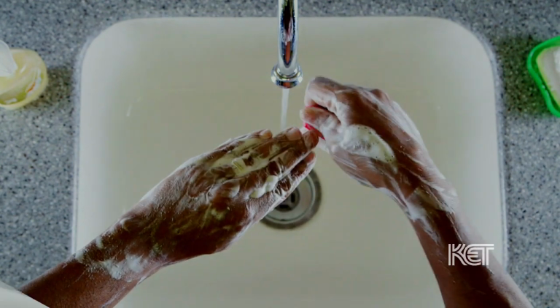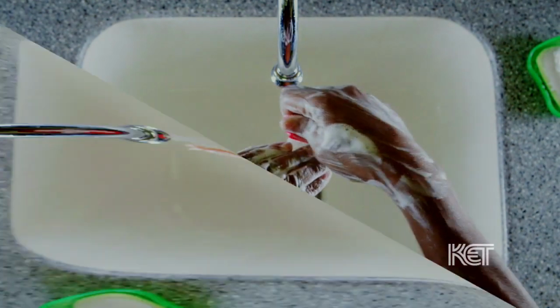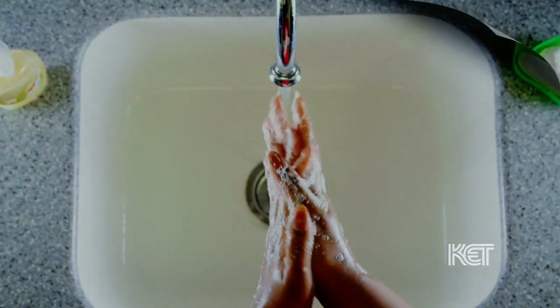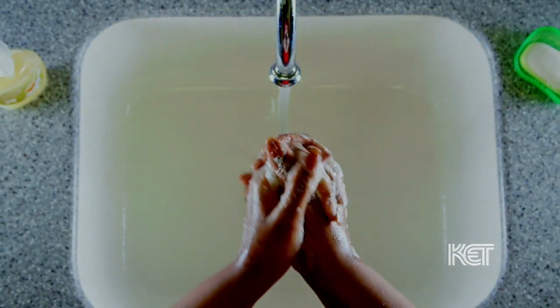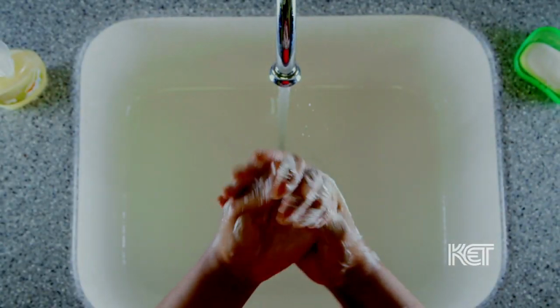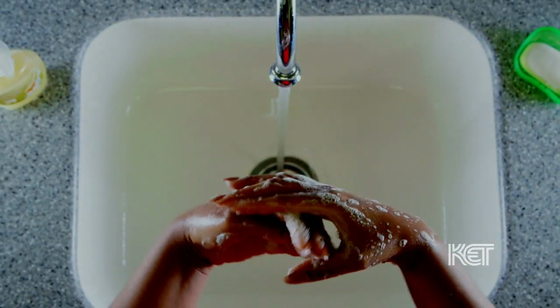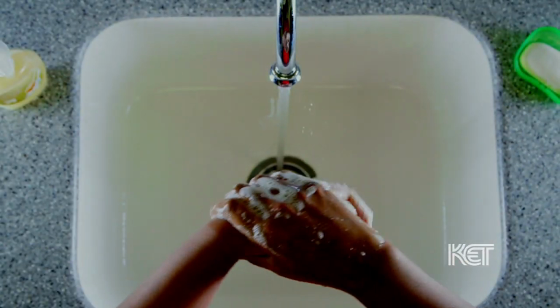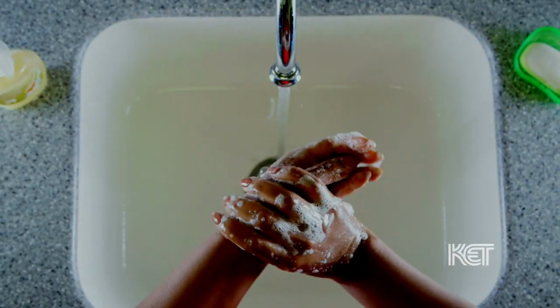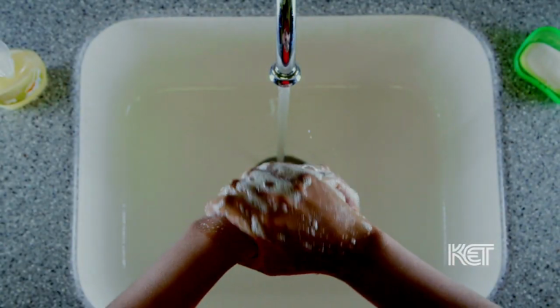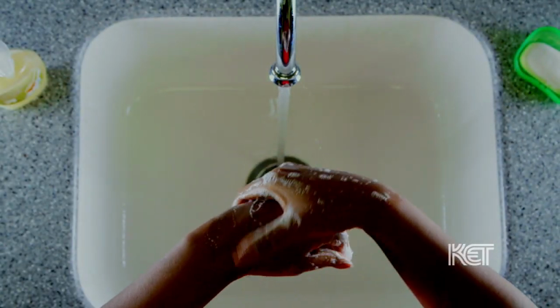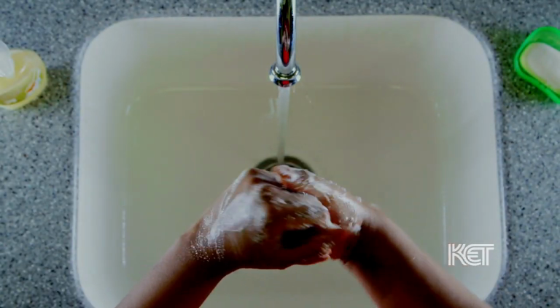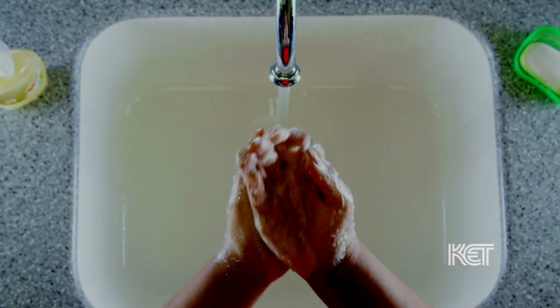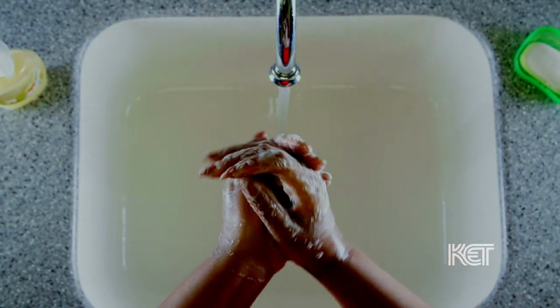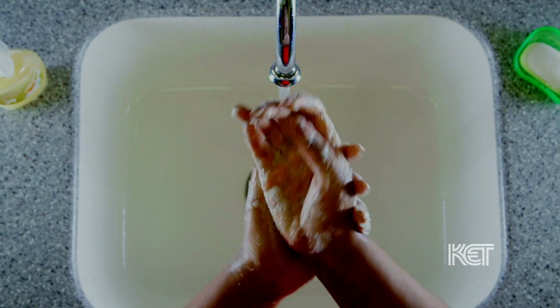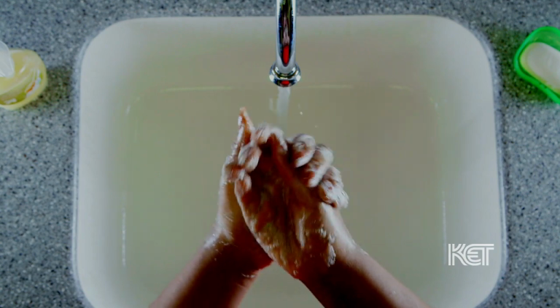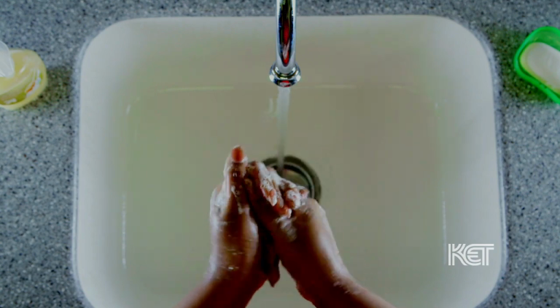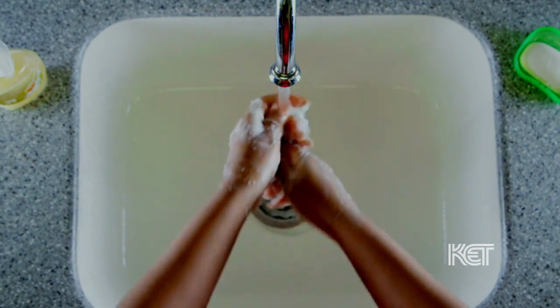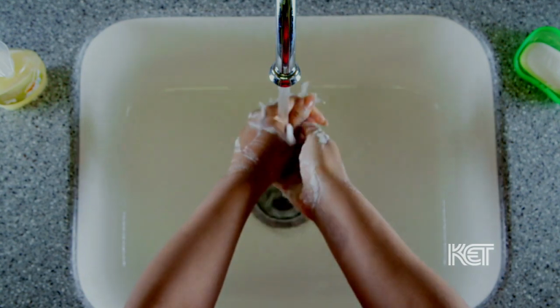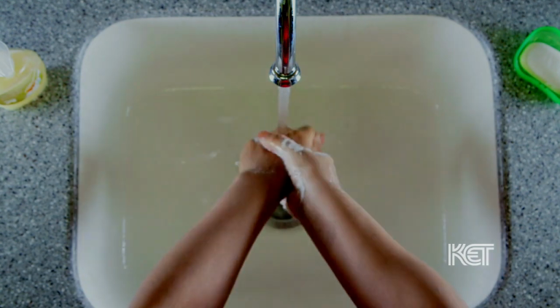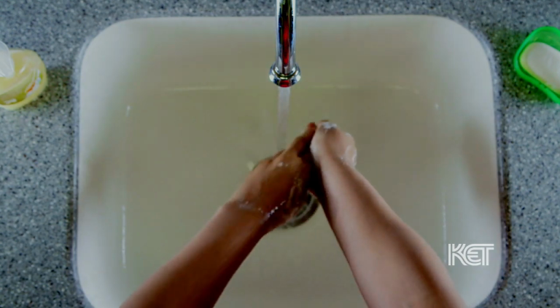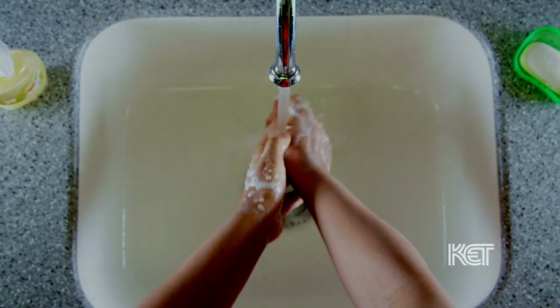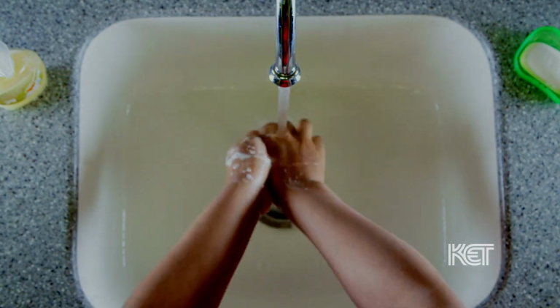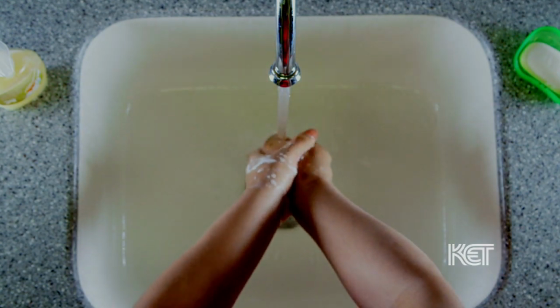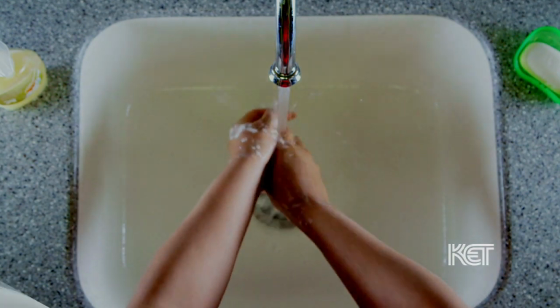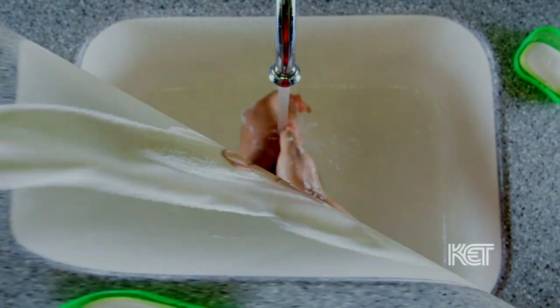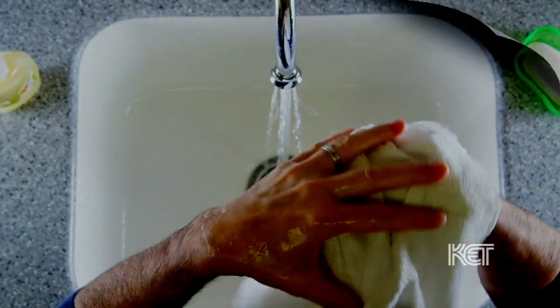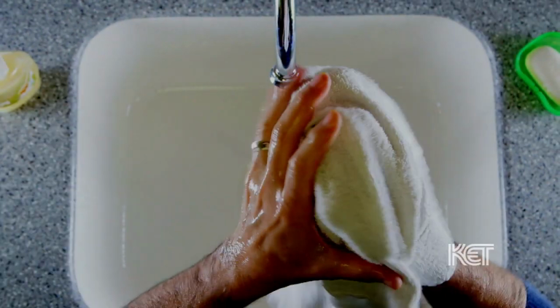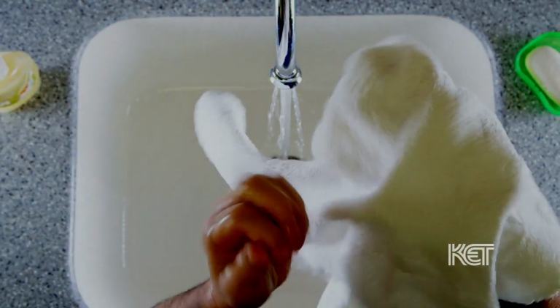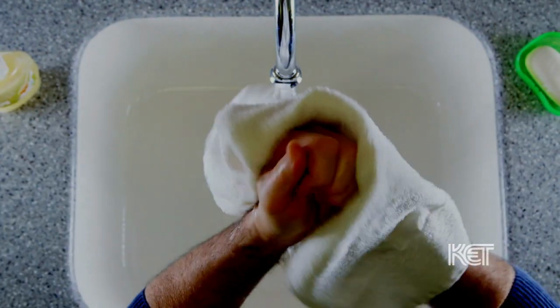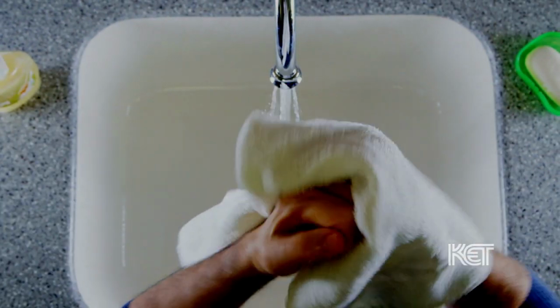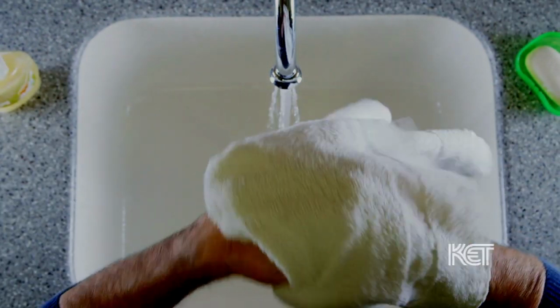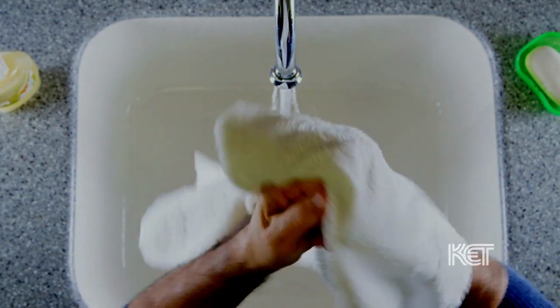Scrub your hands for at least 20 seconds, and then rinse under running water. Finally, dry your hands with a clean towel.